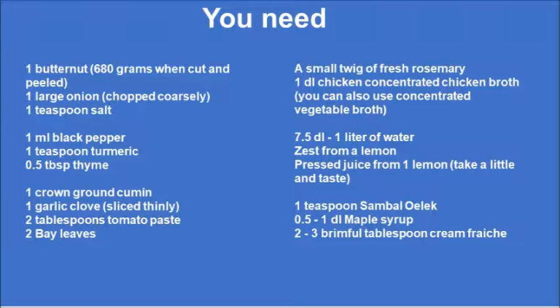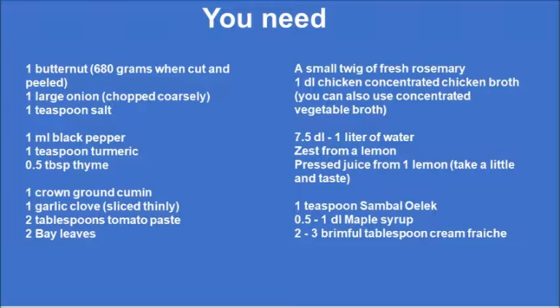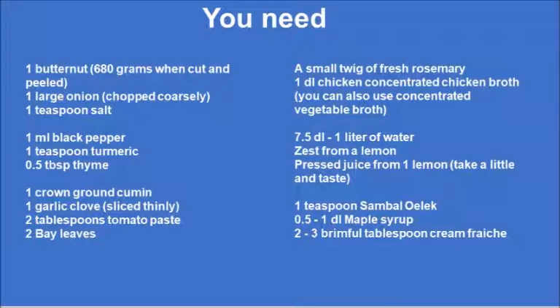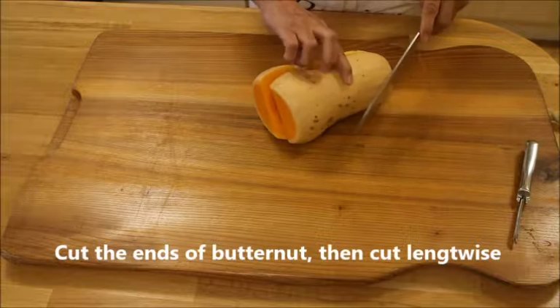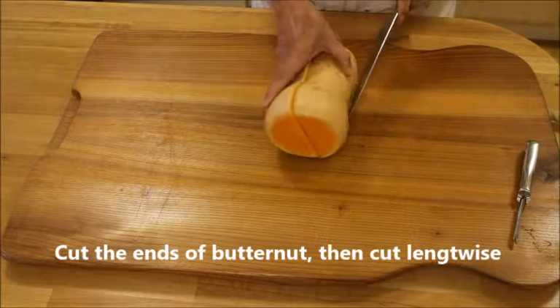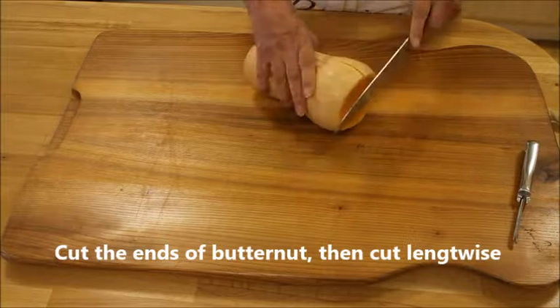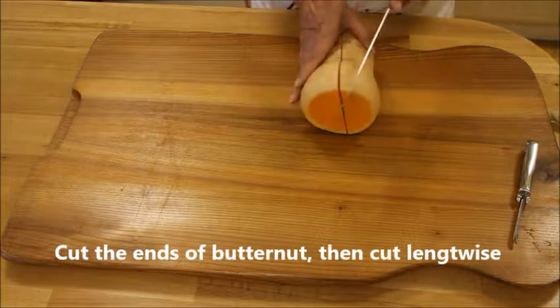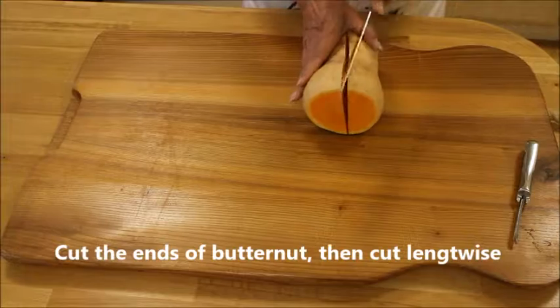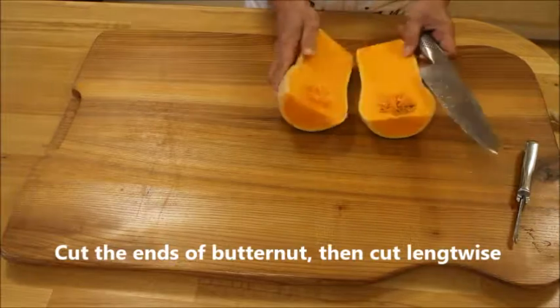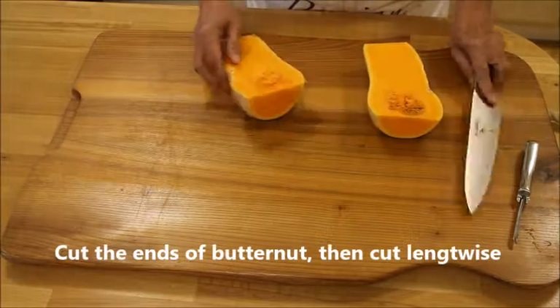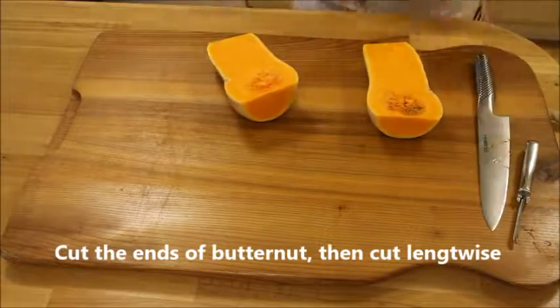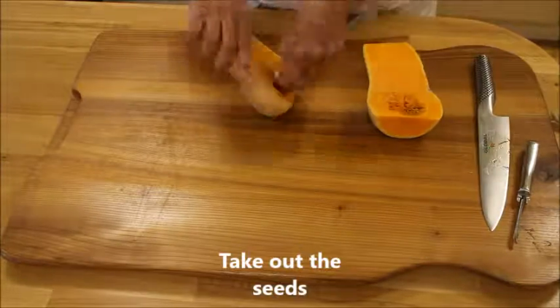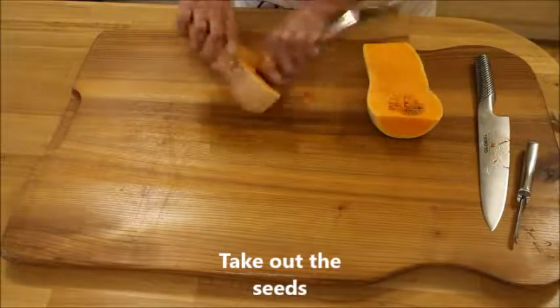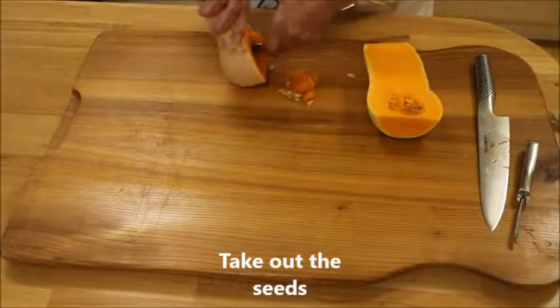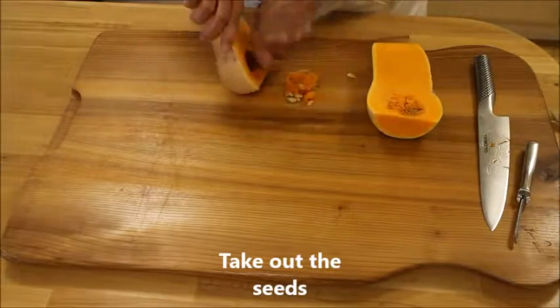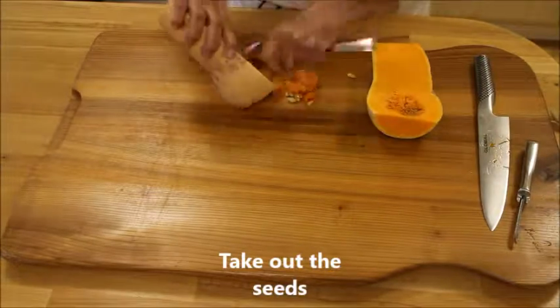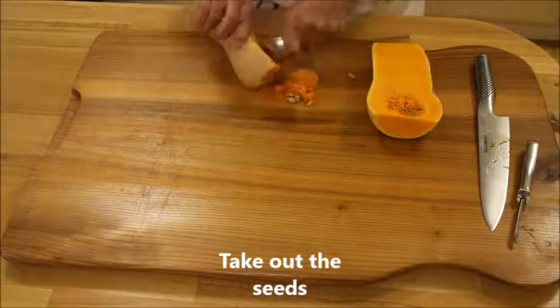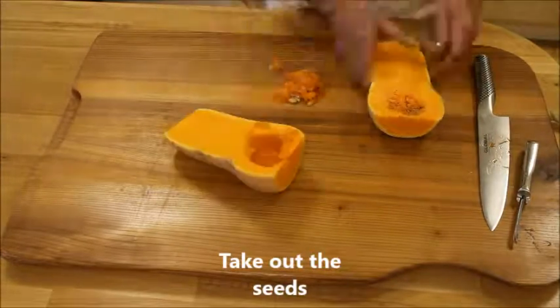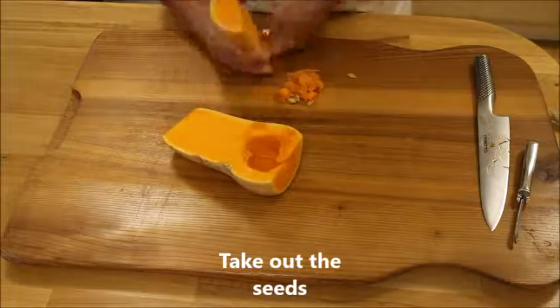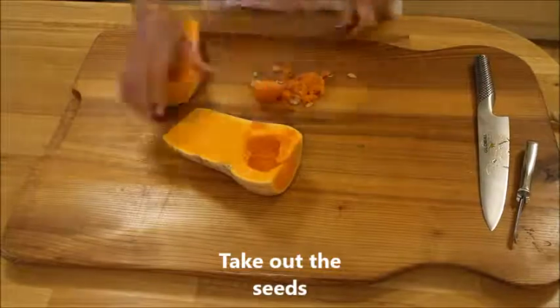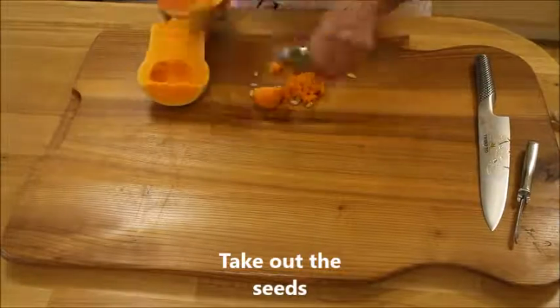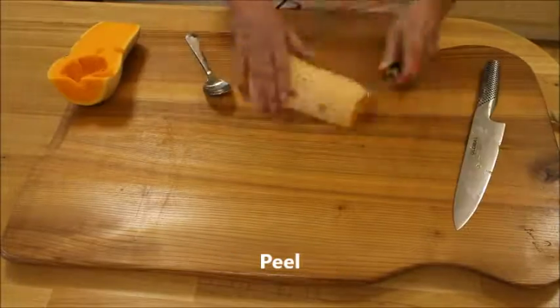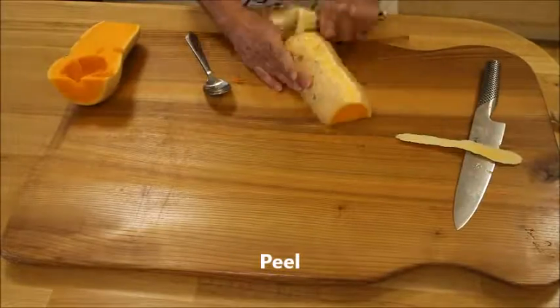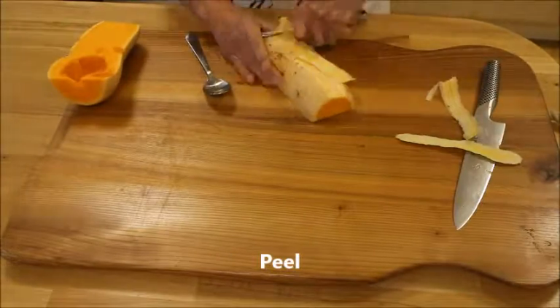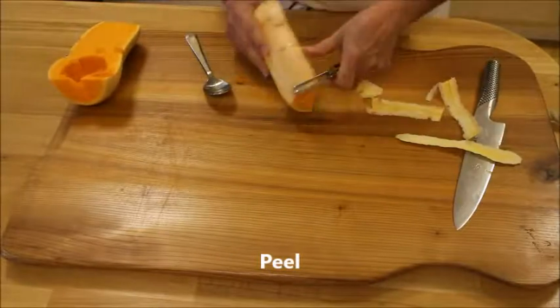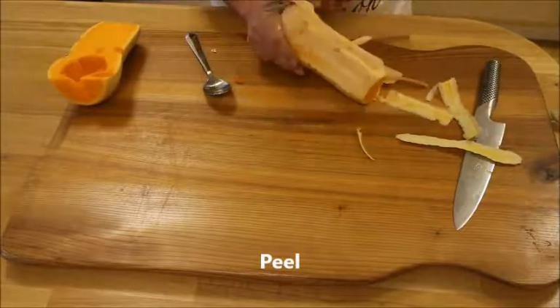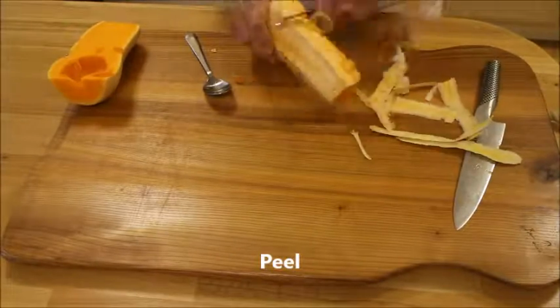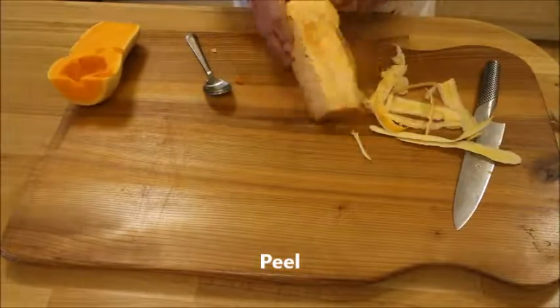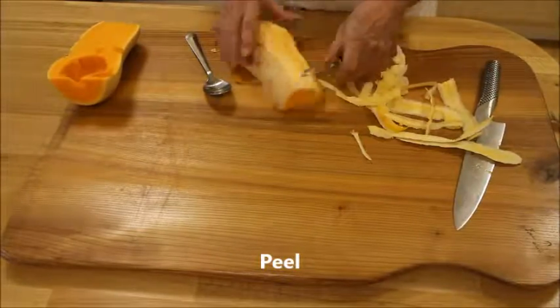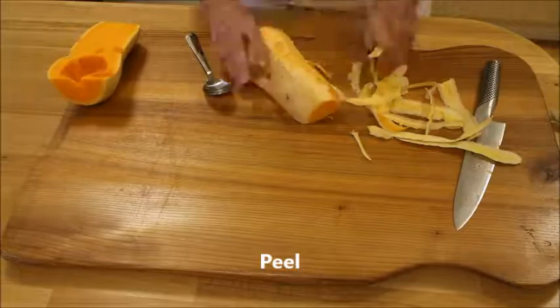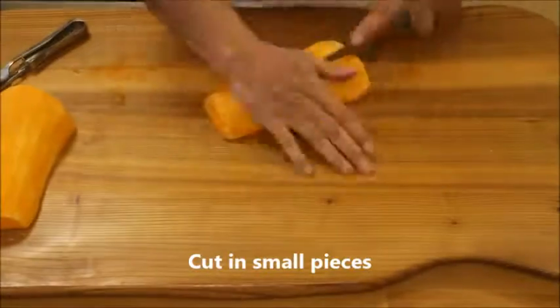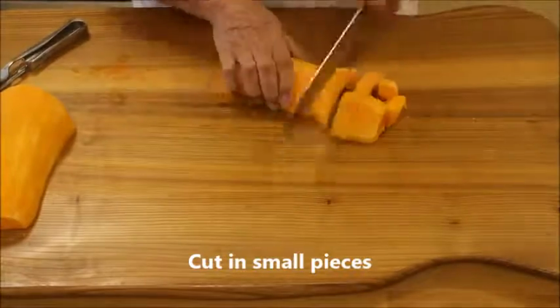You have to get everything ready — chop everything. To start with, cut the ends of the butternut. Then cut it lengthwise and take out all the seeds. Then you just peel it and chop it into smaller pieces.